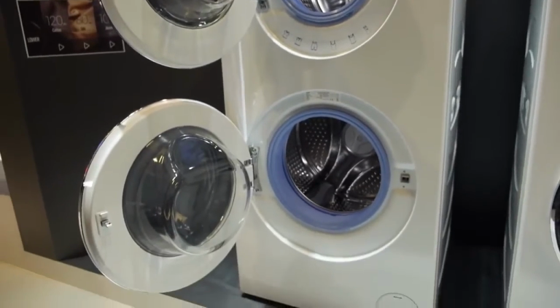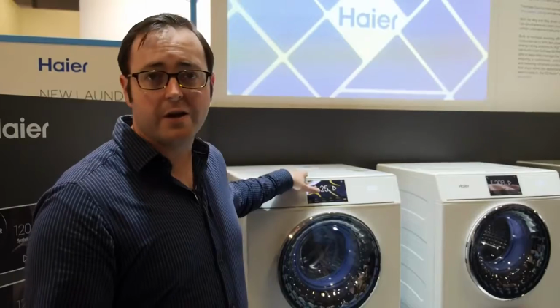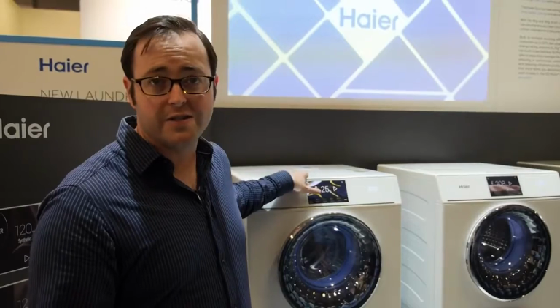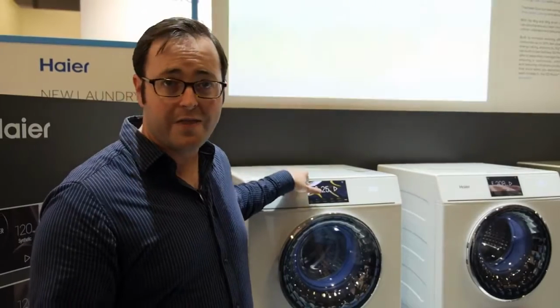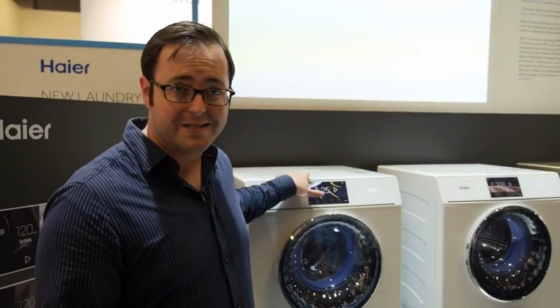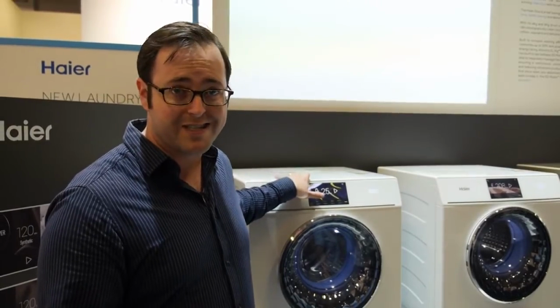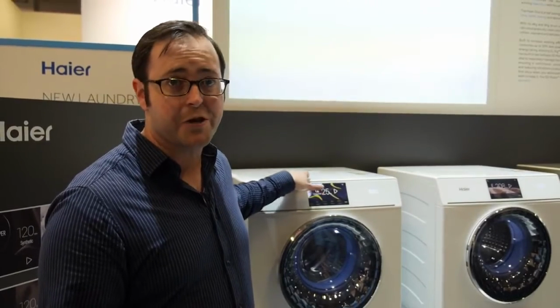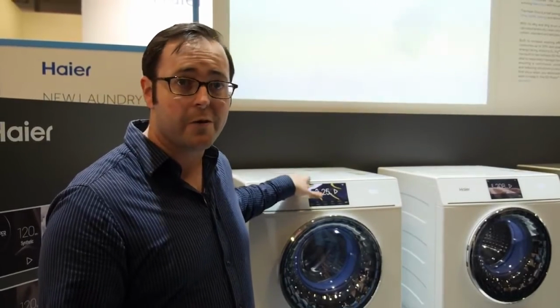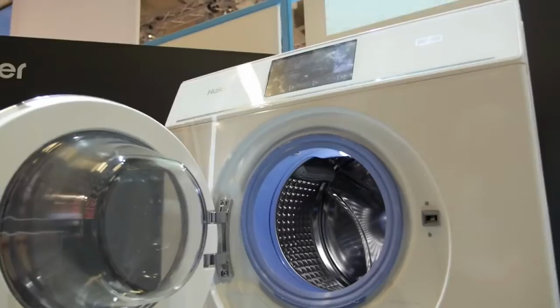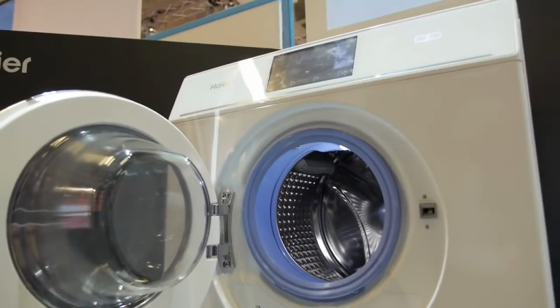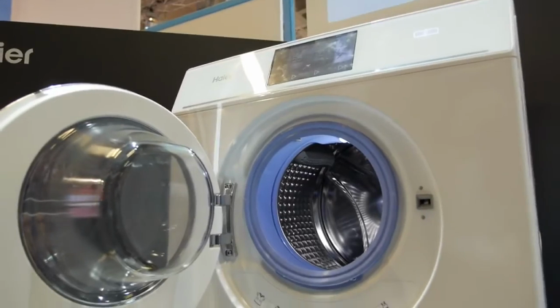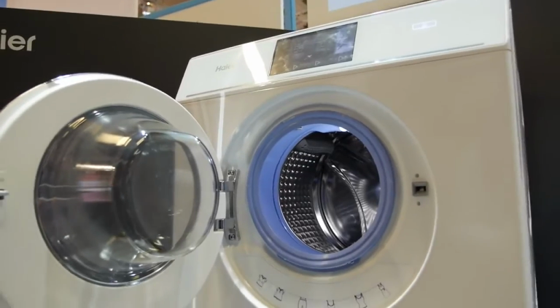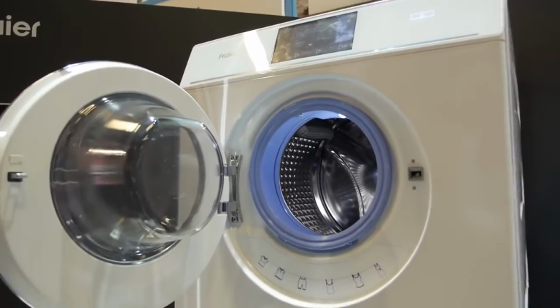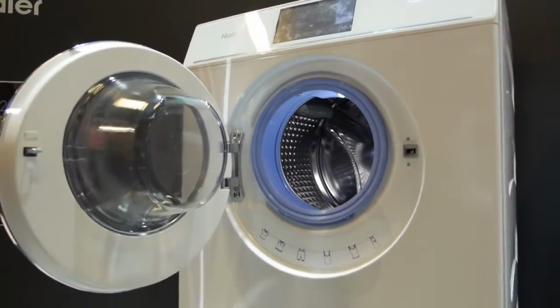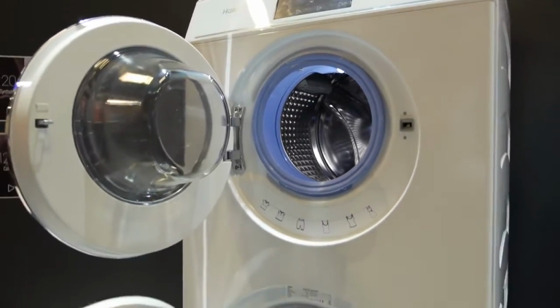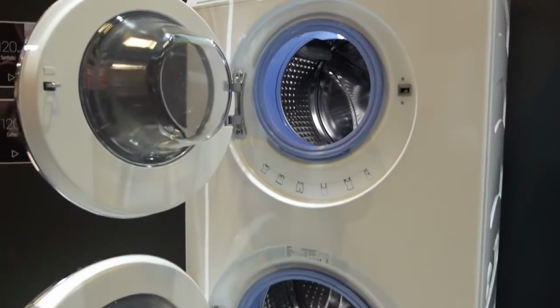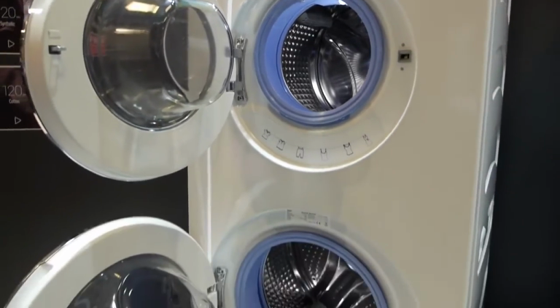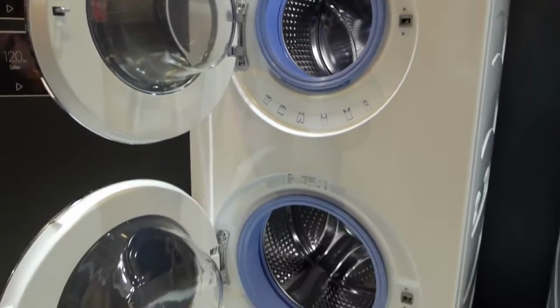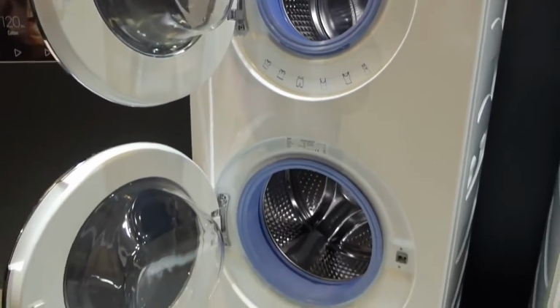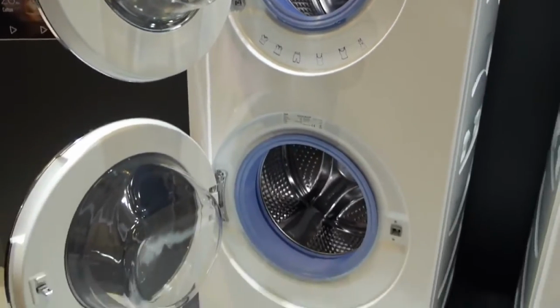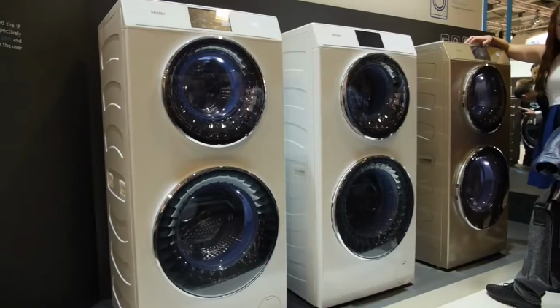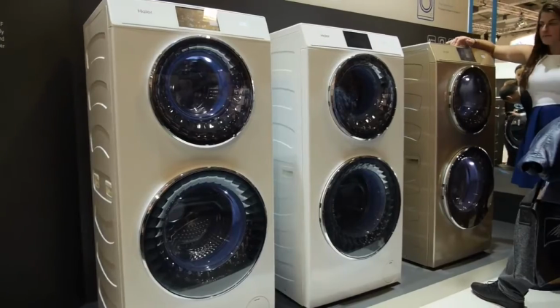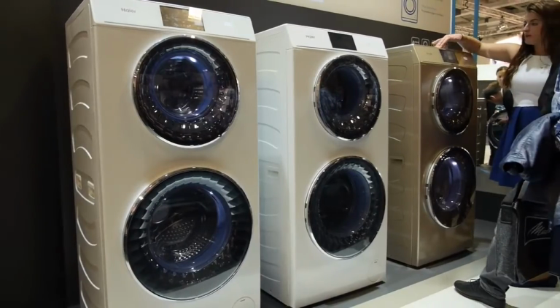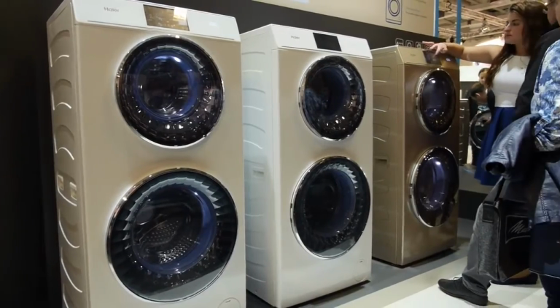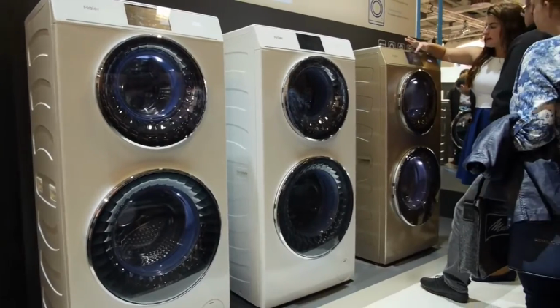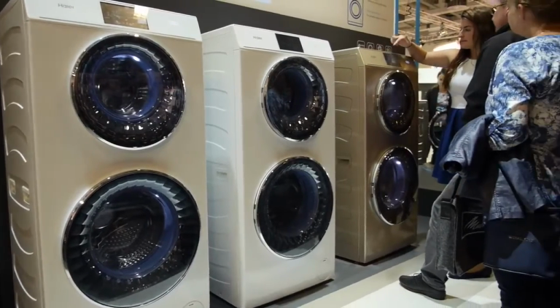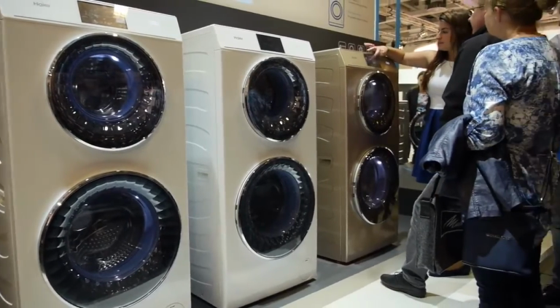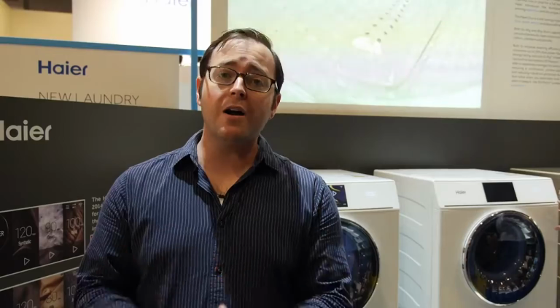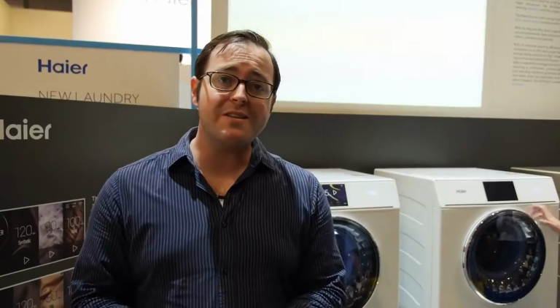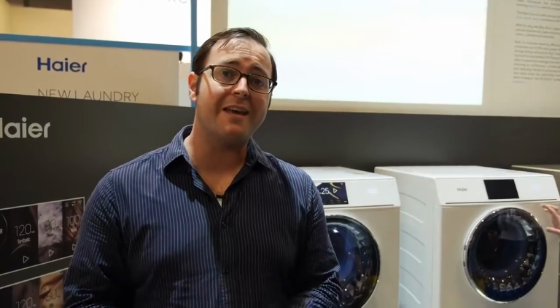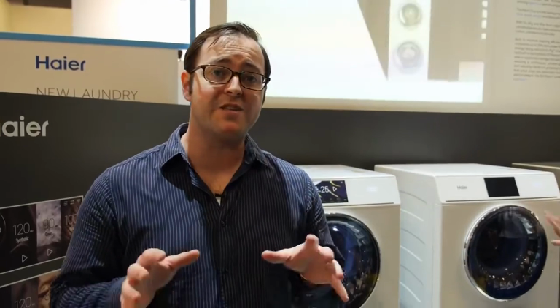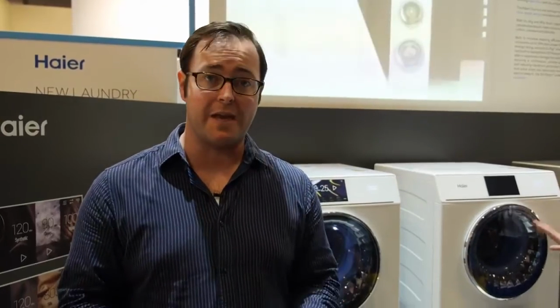This unit costs 1,600 euros, which is about double the price of your standard front-loading washing machine. So you're not really saving money — all you are going to be saving is space.